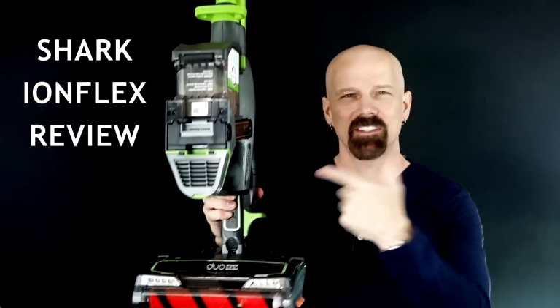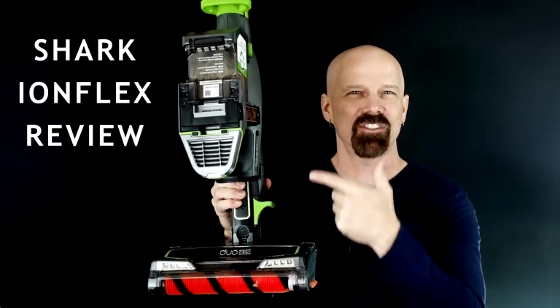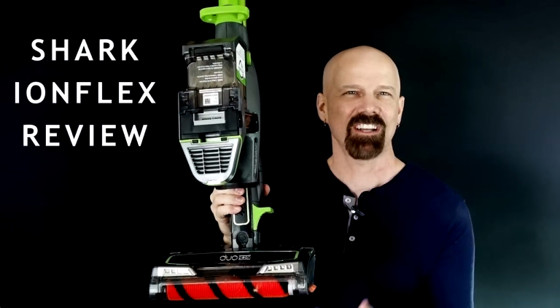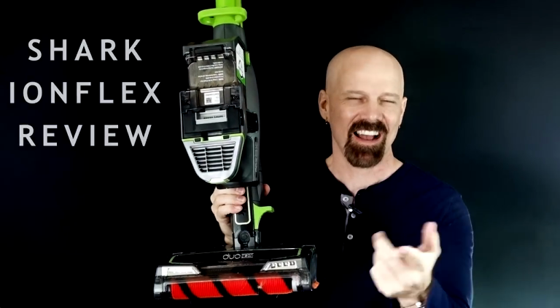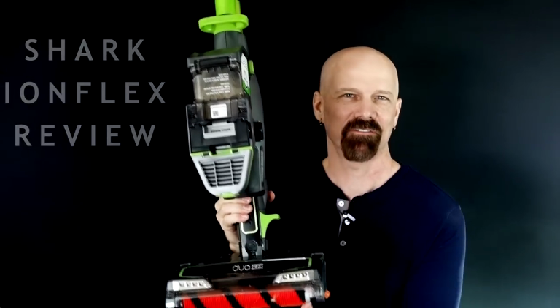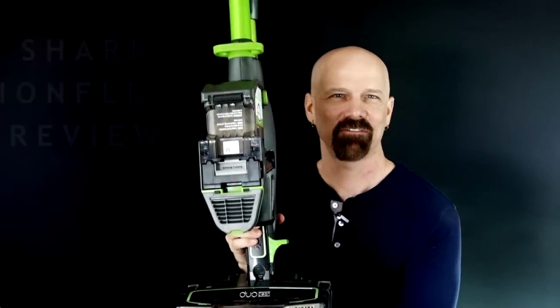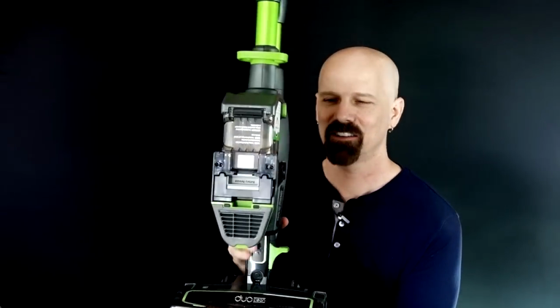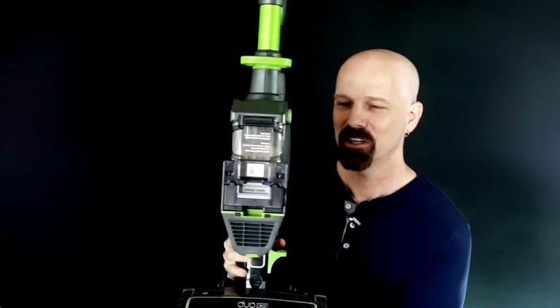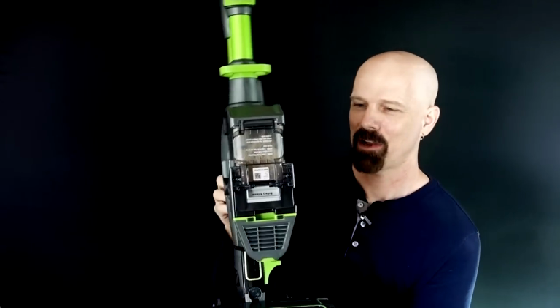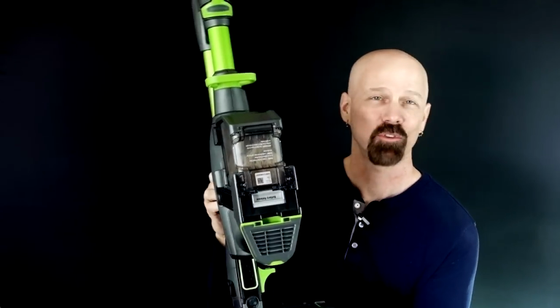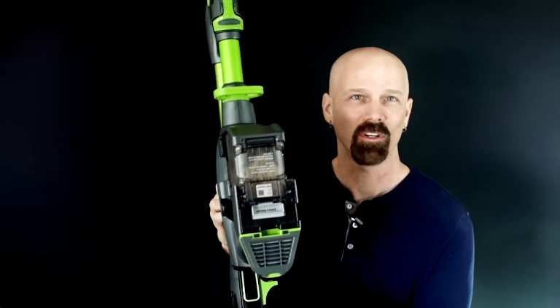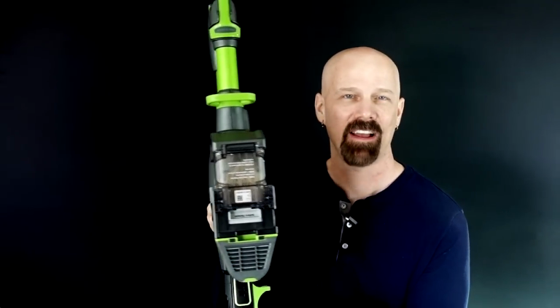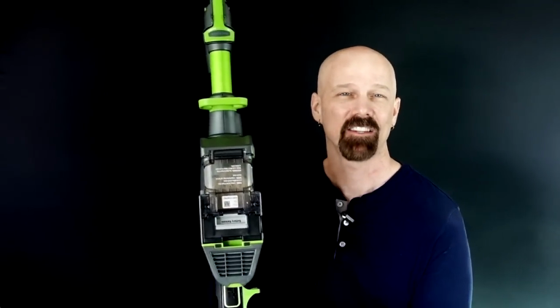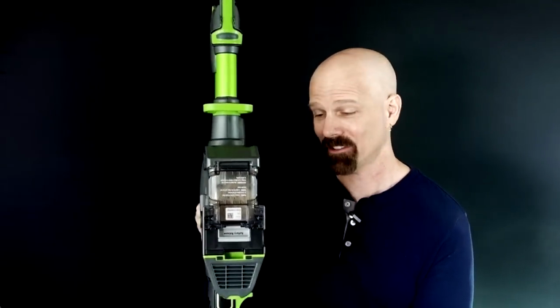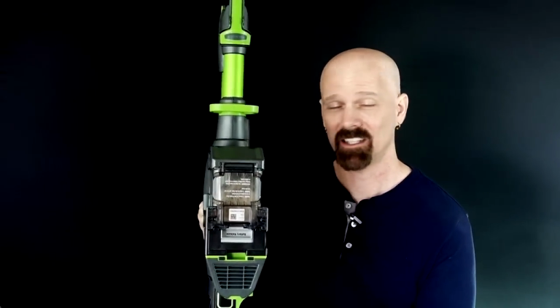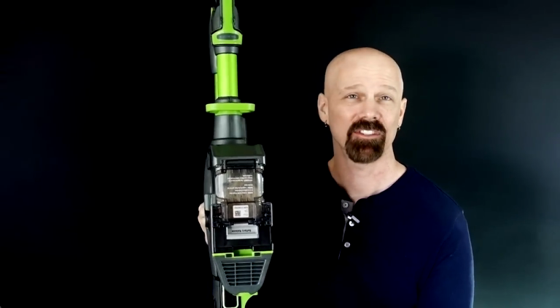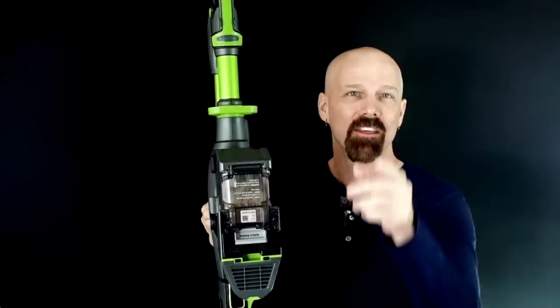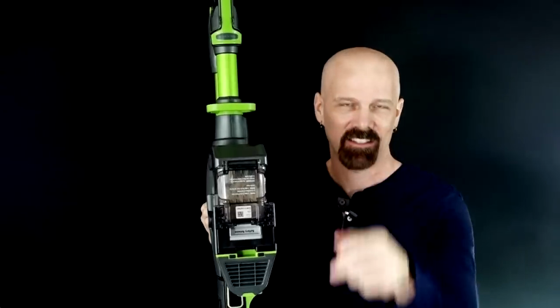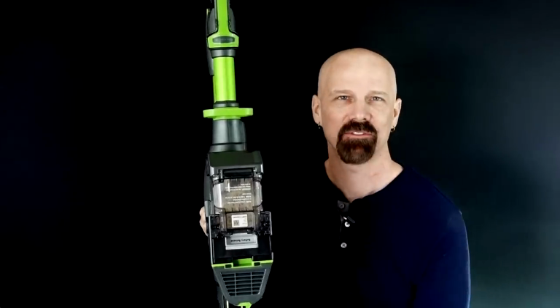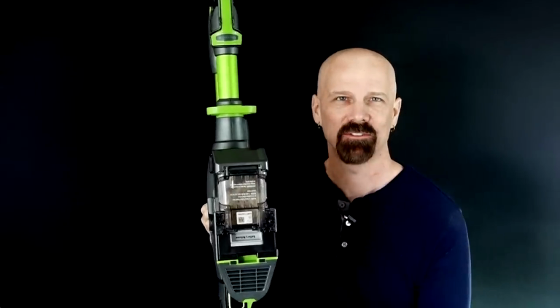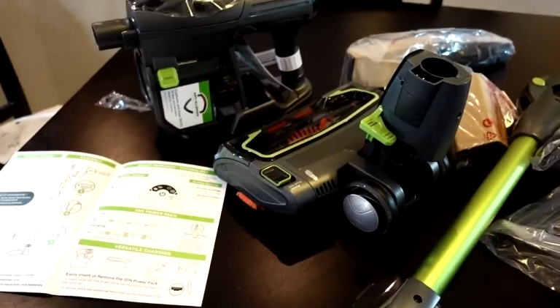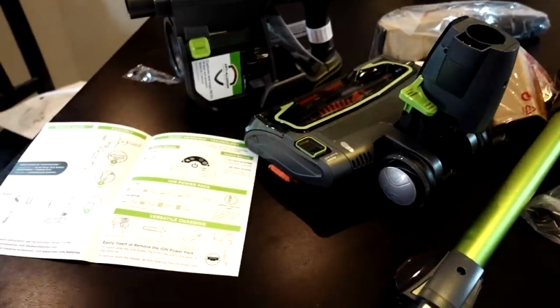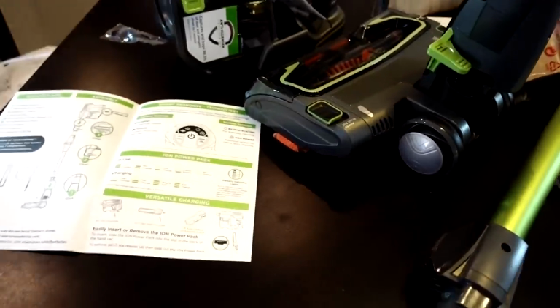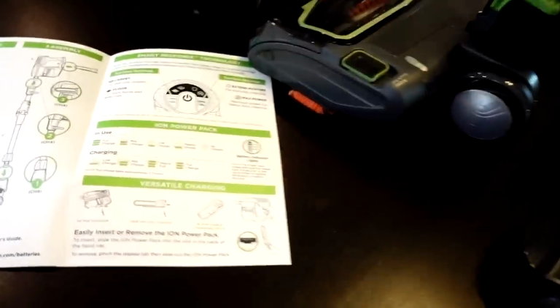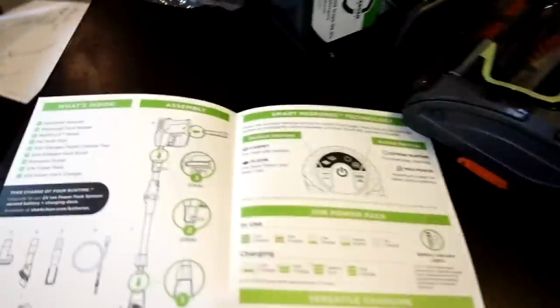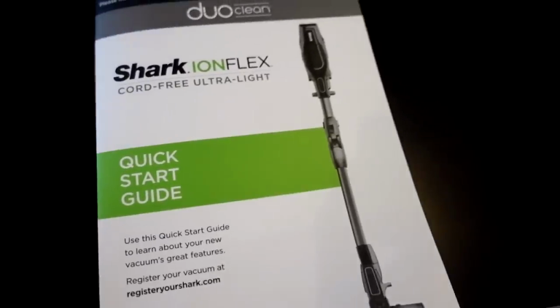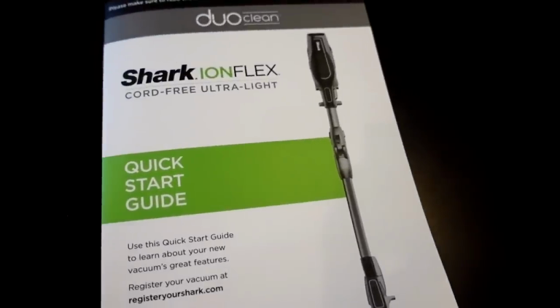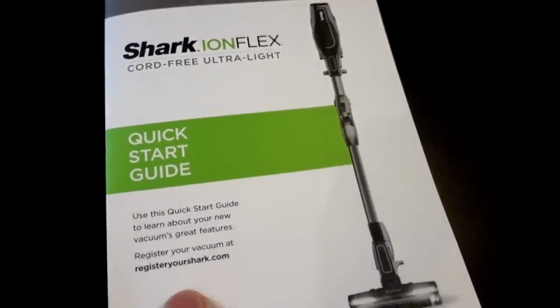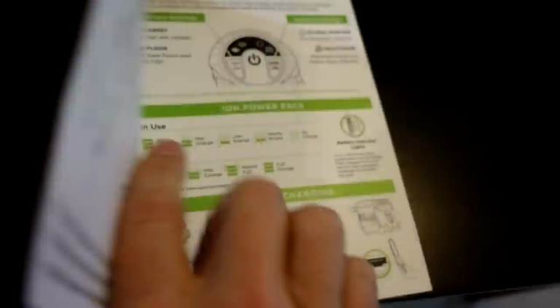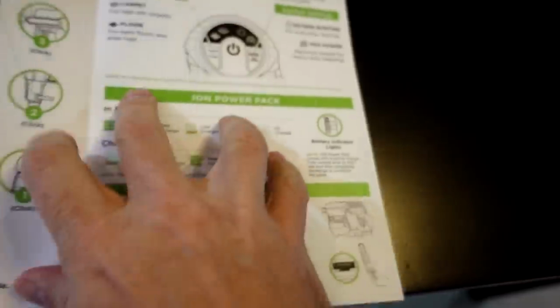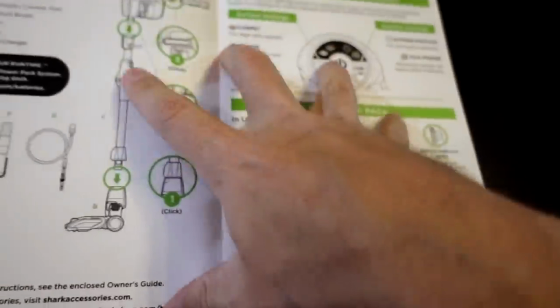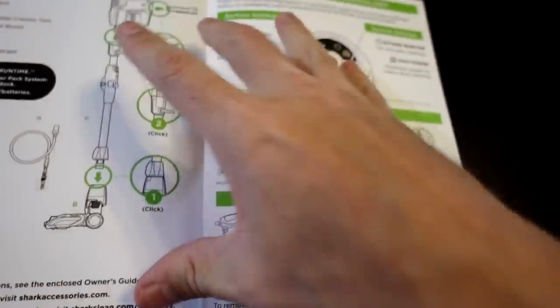This is the Shark Ion Flex Vacuum. It's a powerful cordless vac that's been advertised on television. That's today's review. I've got it fully unboxed here and the quick start guide. Let me put this thing together.